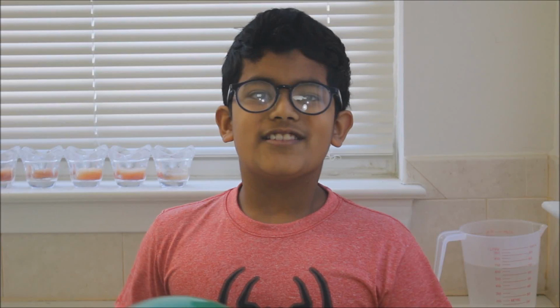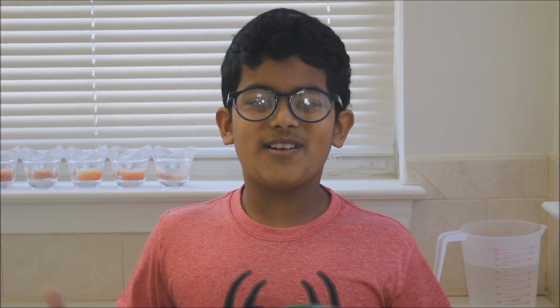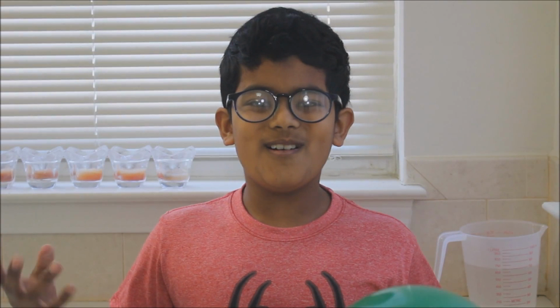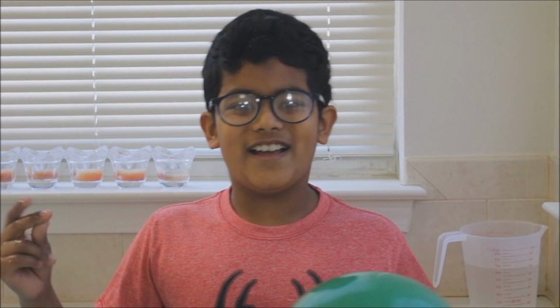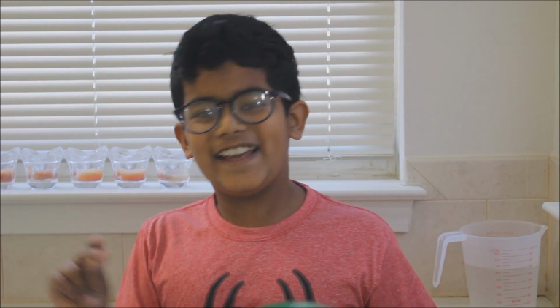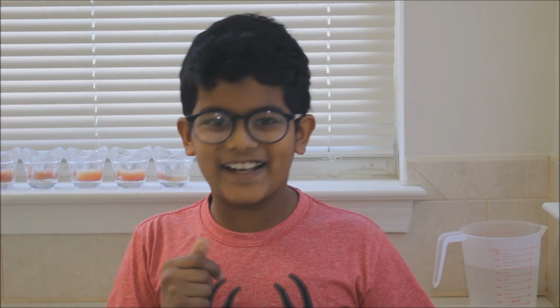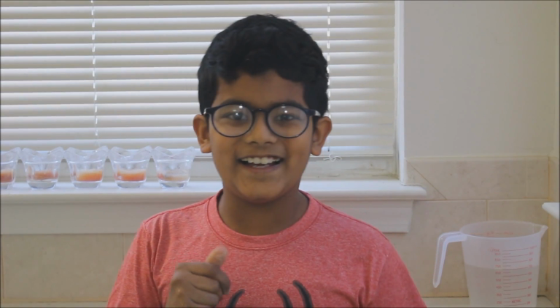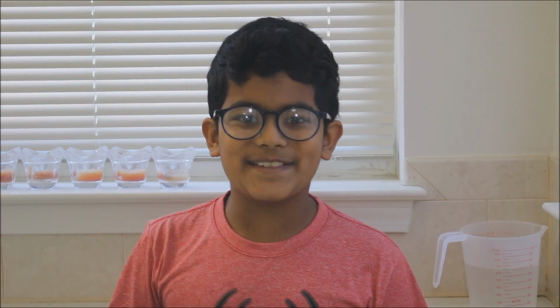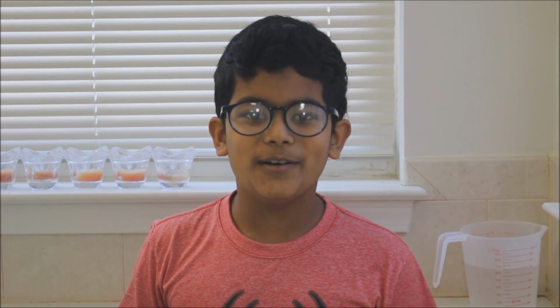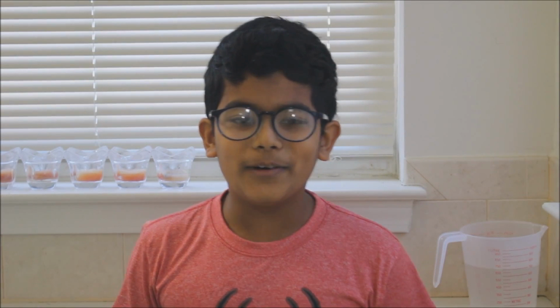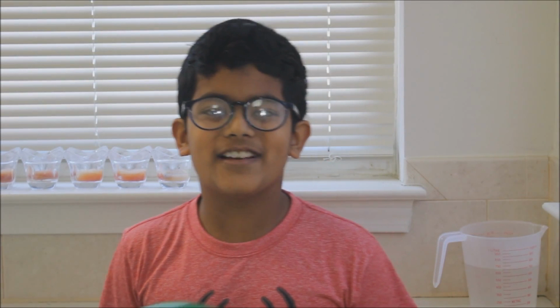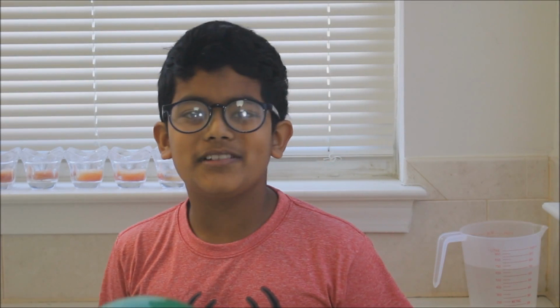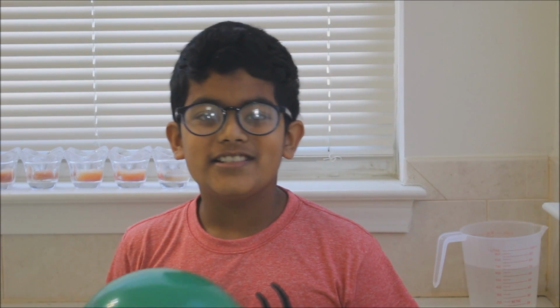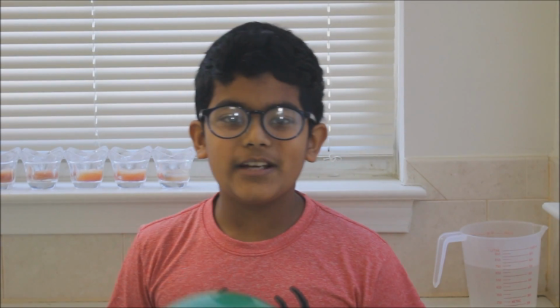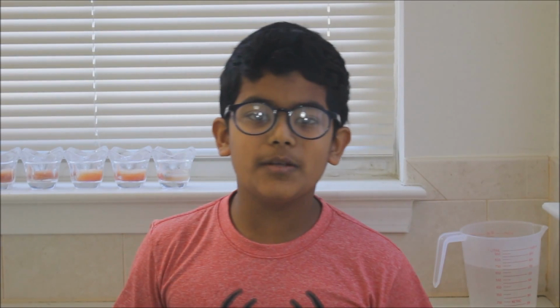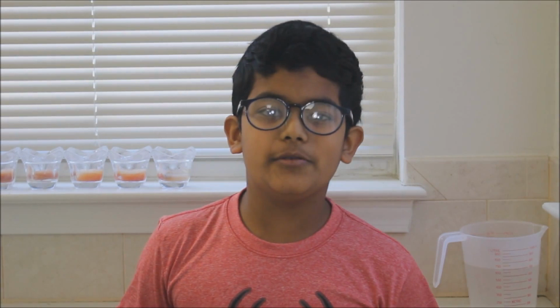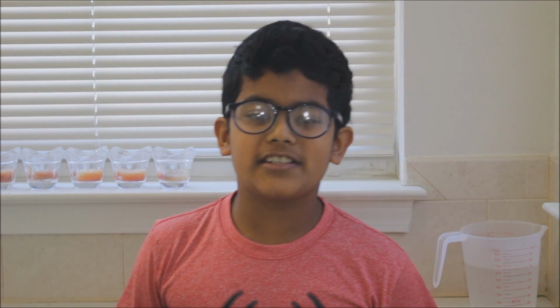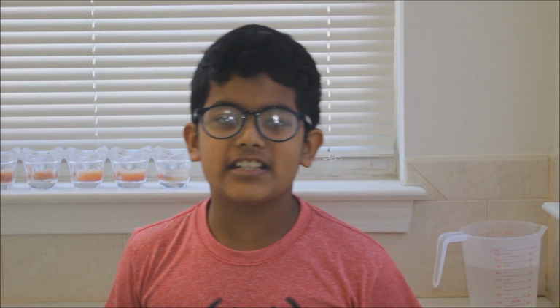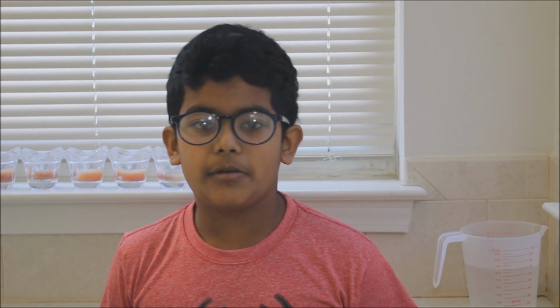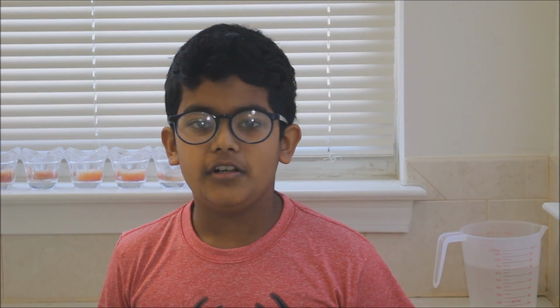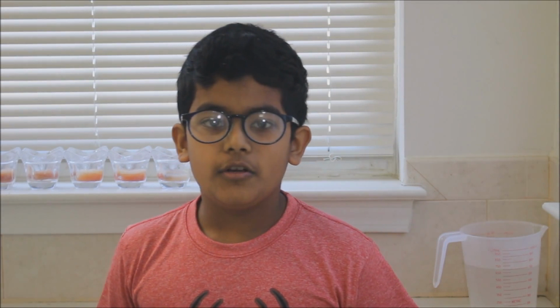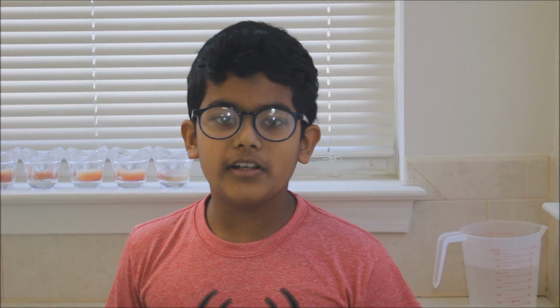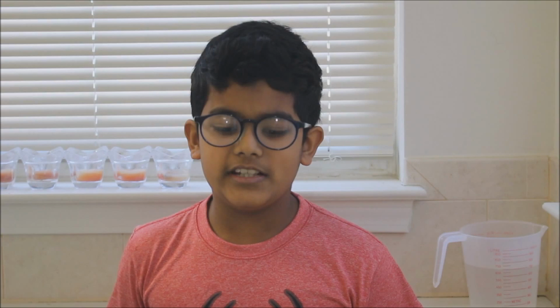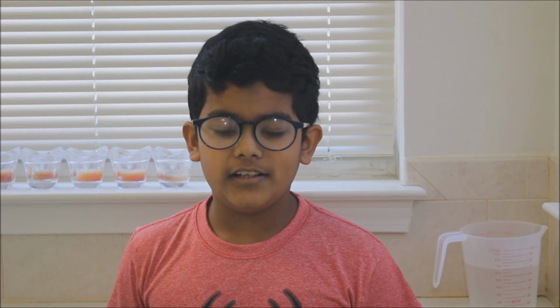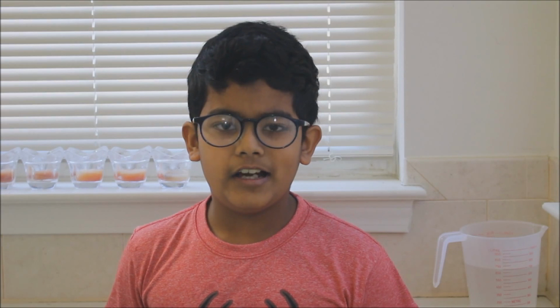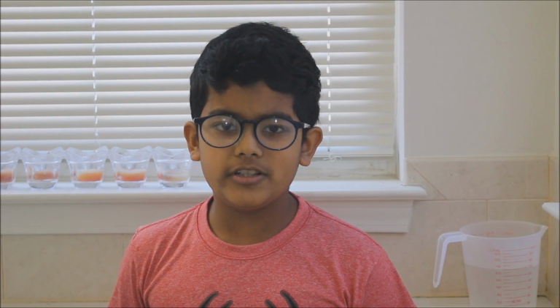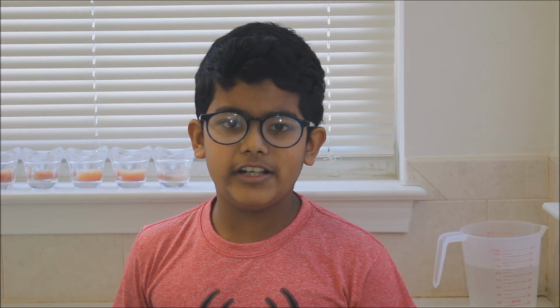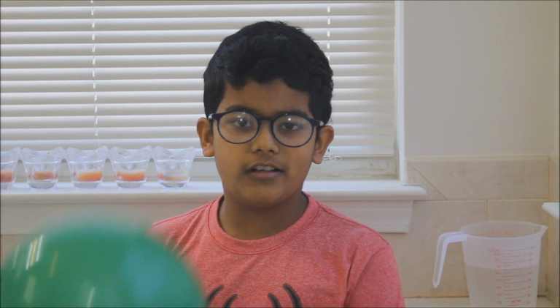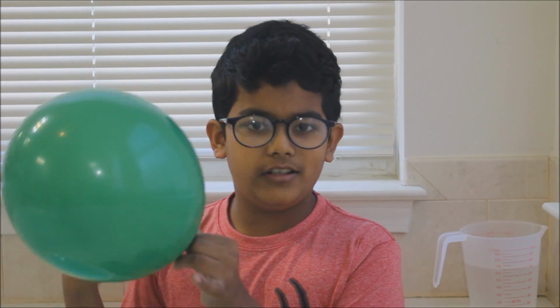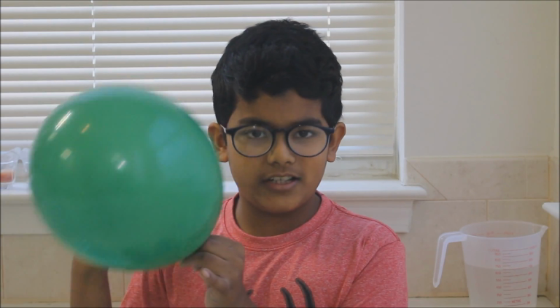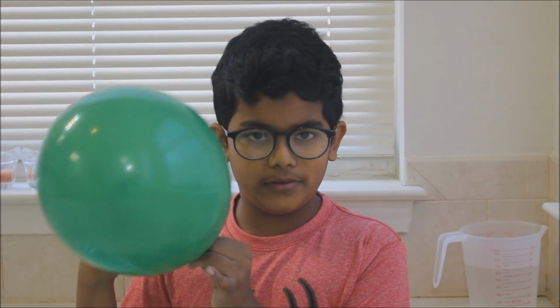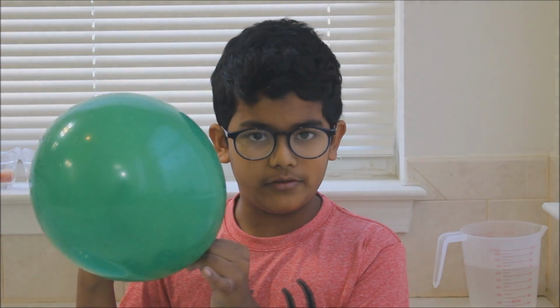Hey guys, what's up? Today we're going to be doing a science experiment. We're going to see how much air is in a balloon.